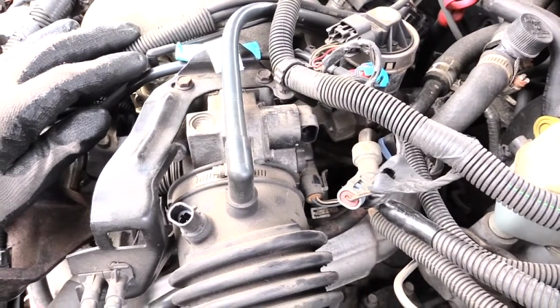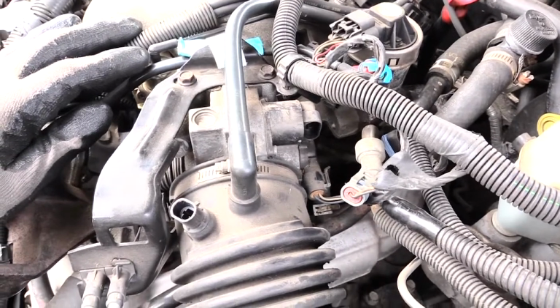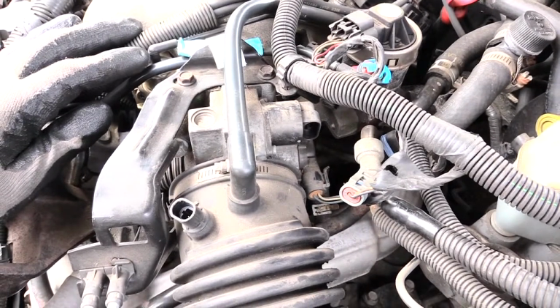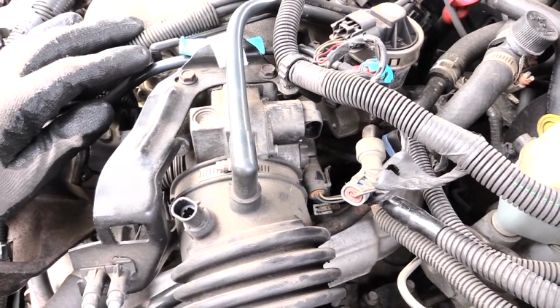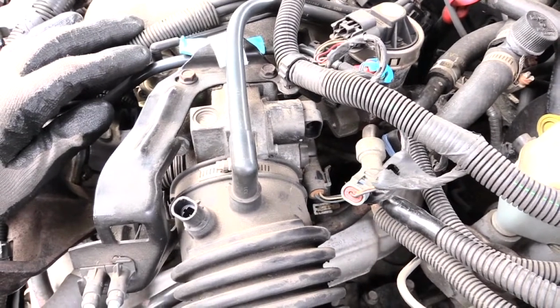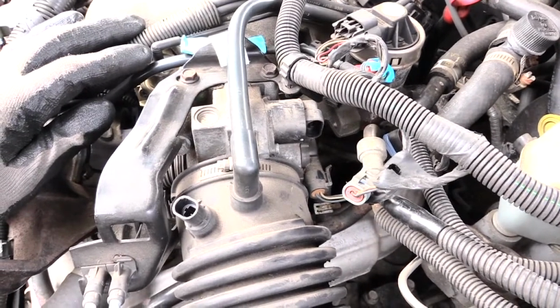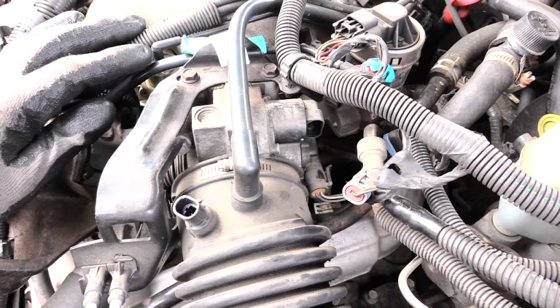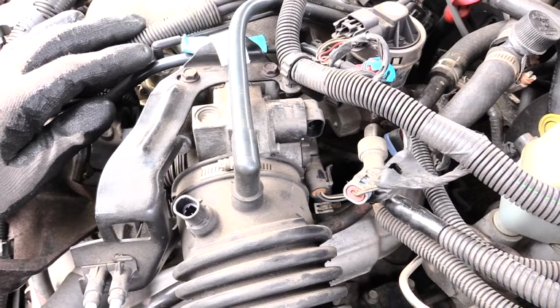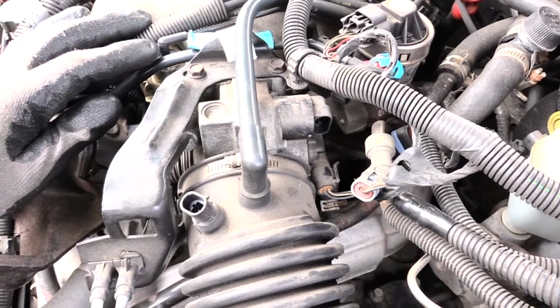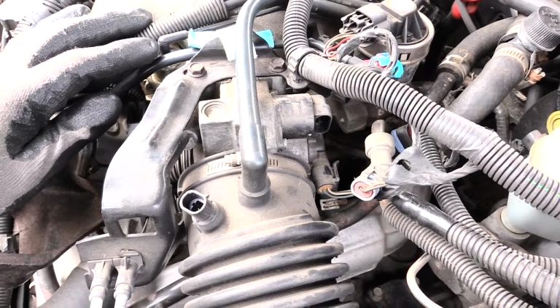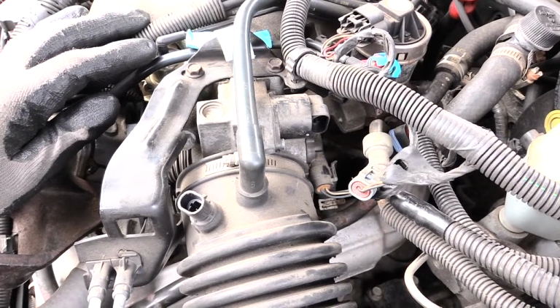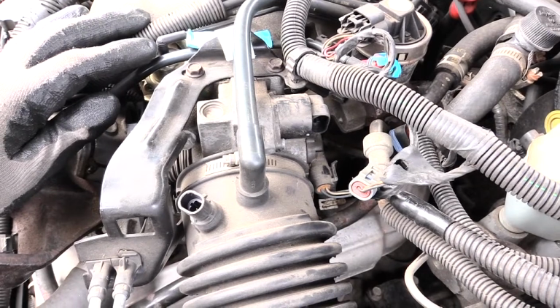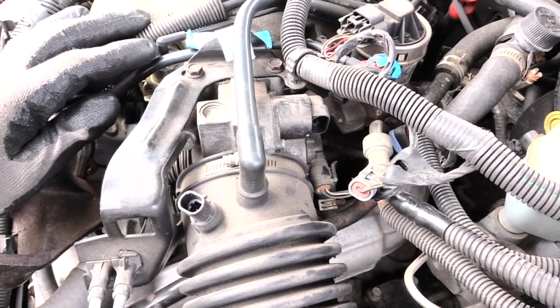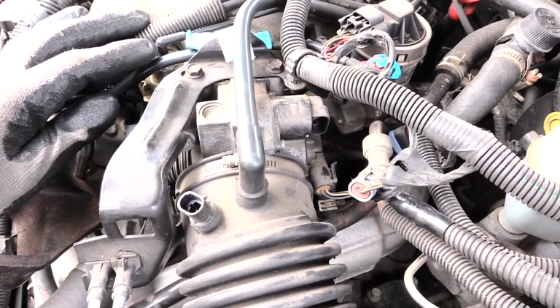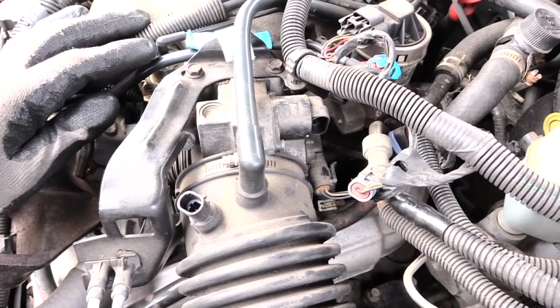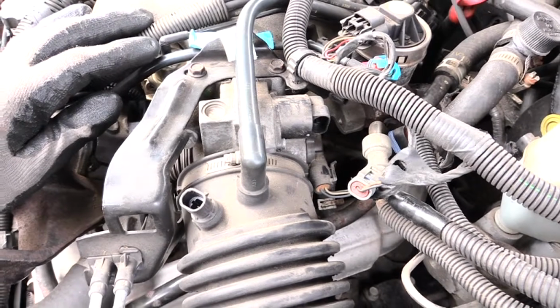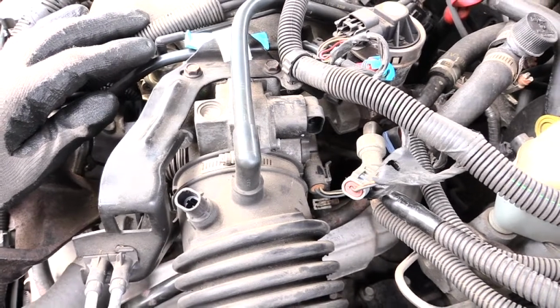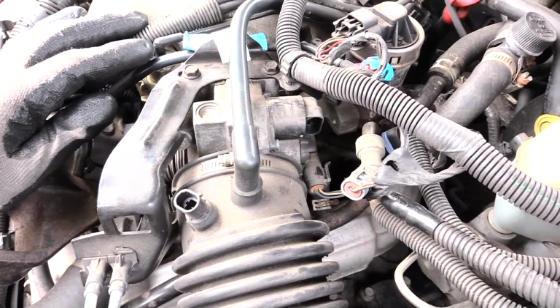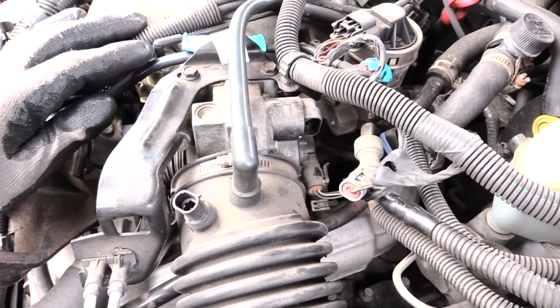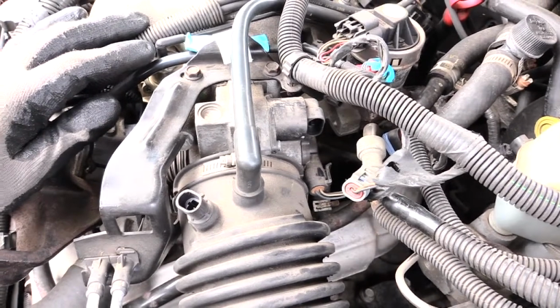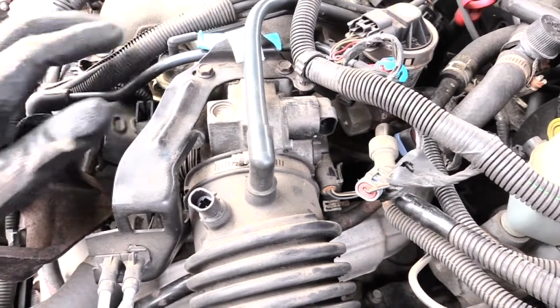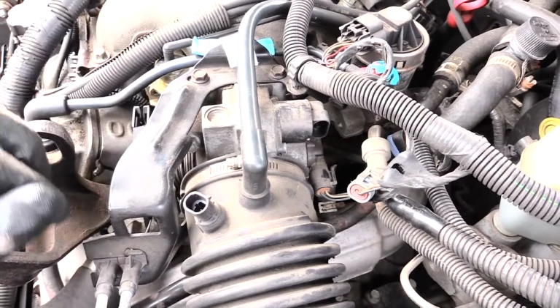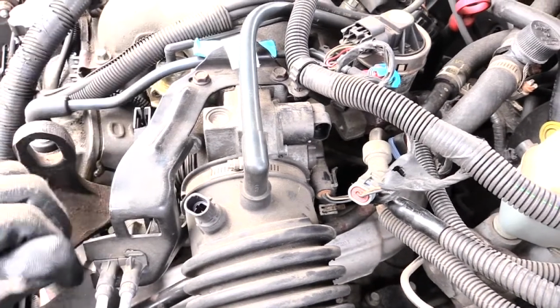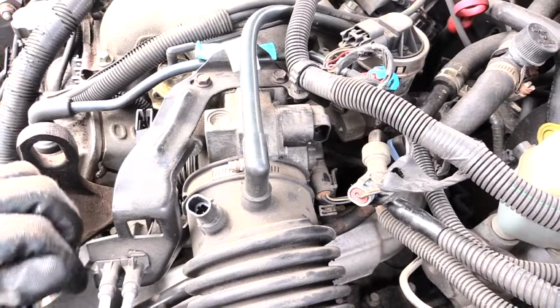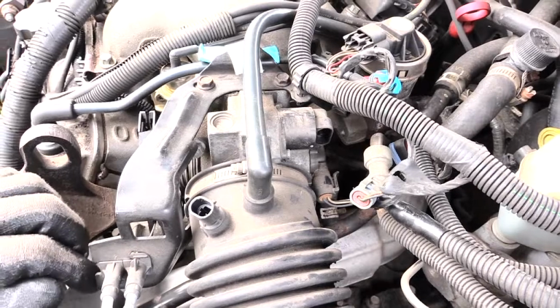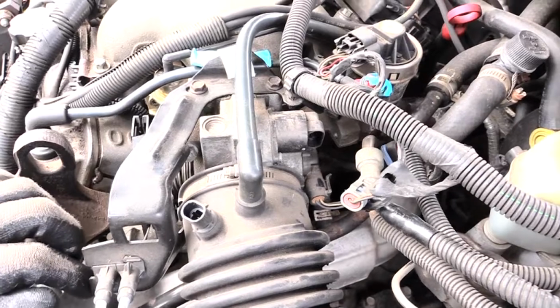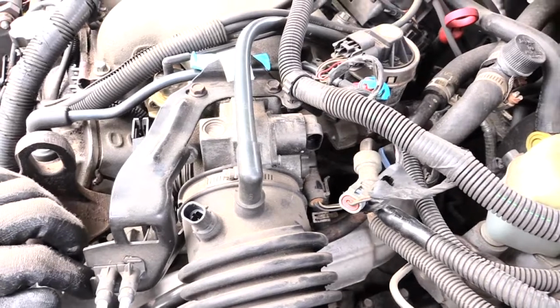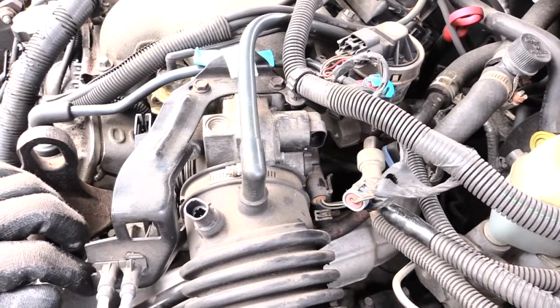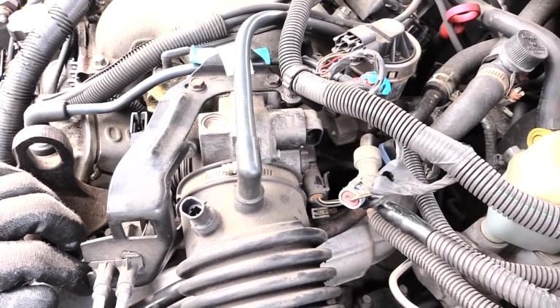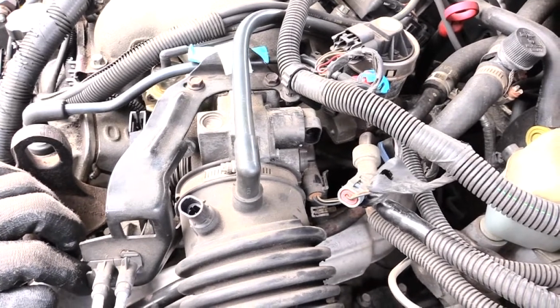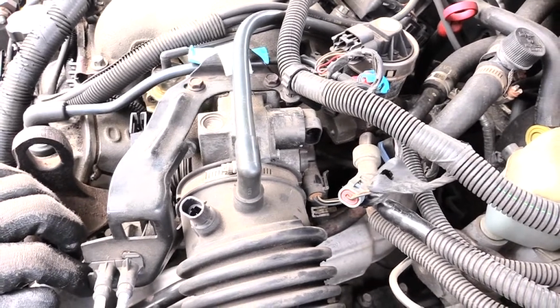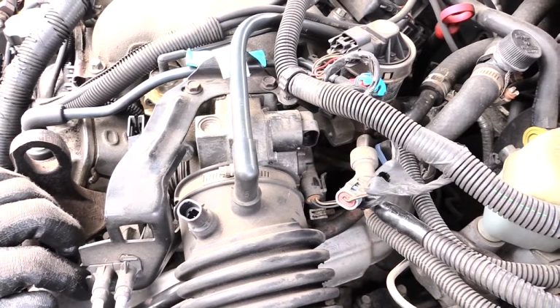What happens is when this thing gets dirty or bad, it controls basically the airflow that goes into your system — it controls how much air to send and when to stop air from coming in. So when this goes bad, it'll give you idle issues.